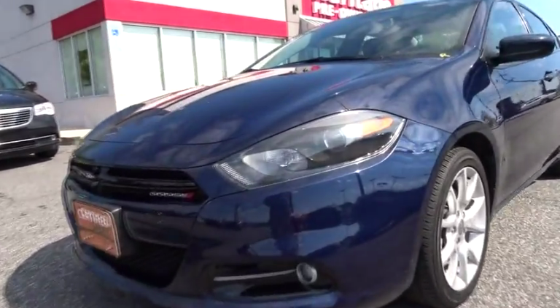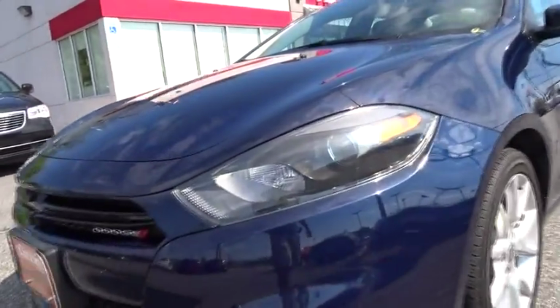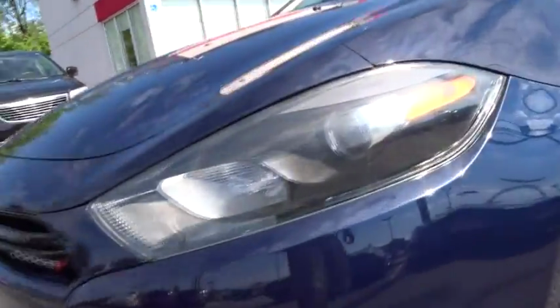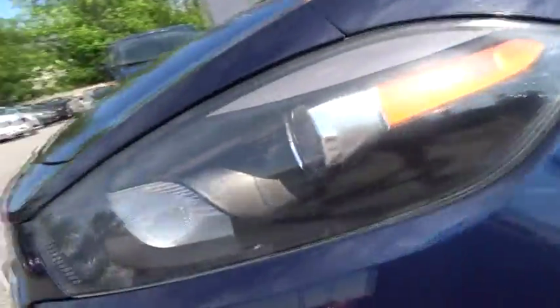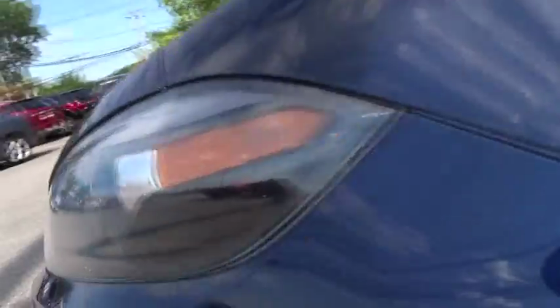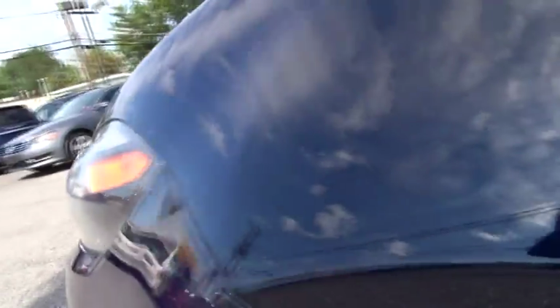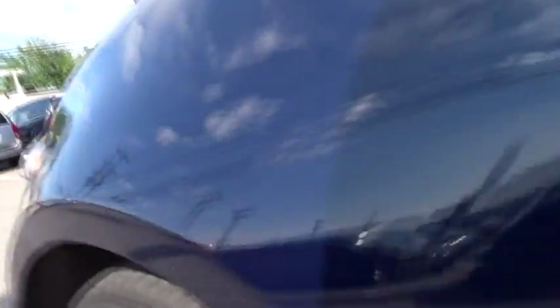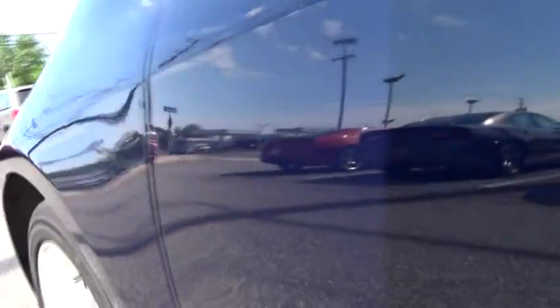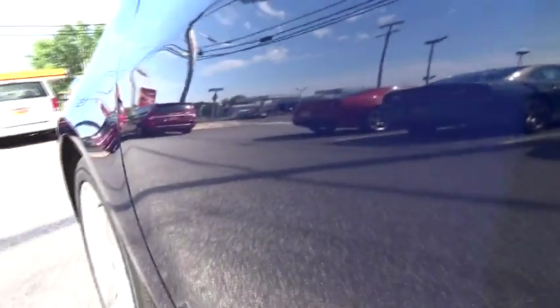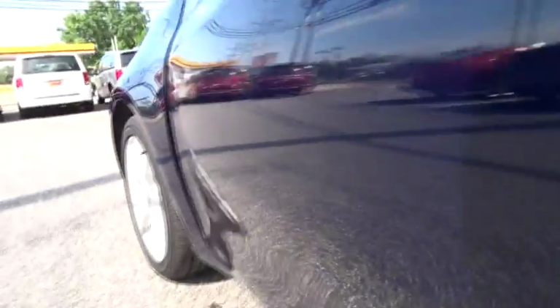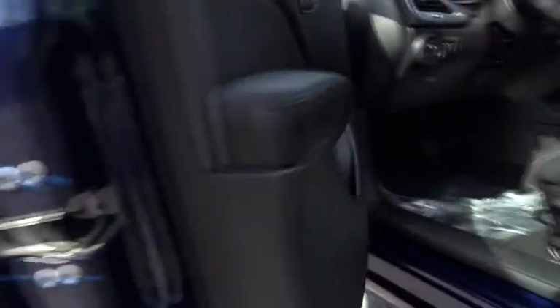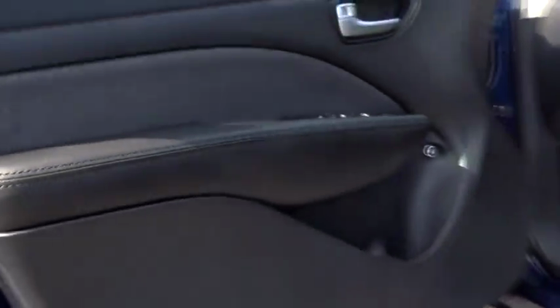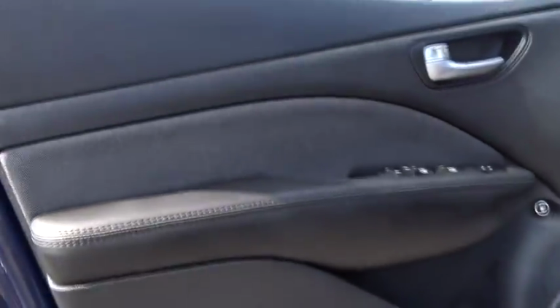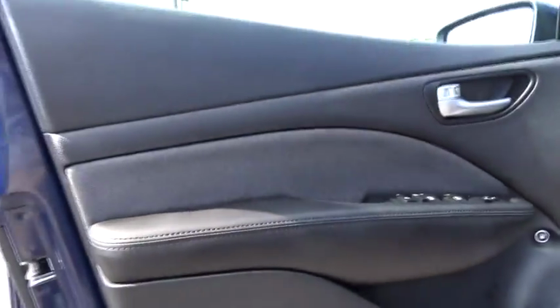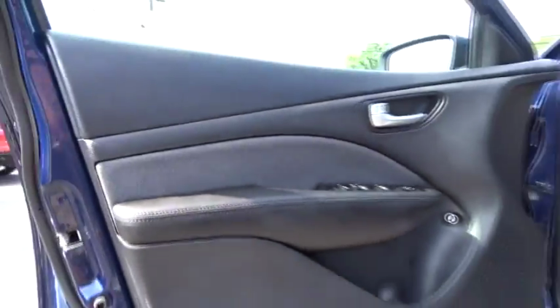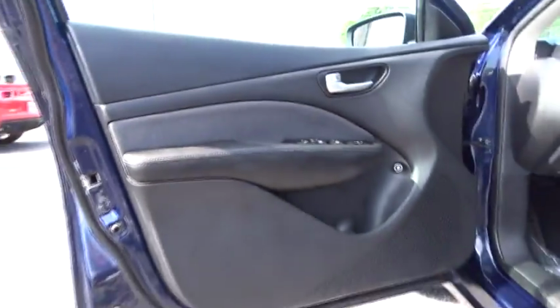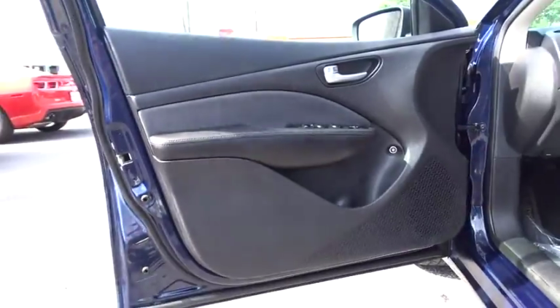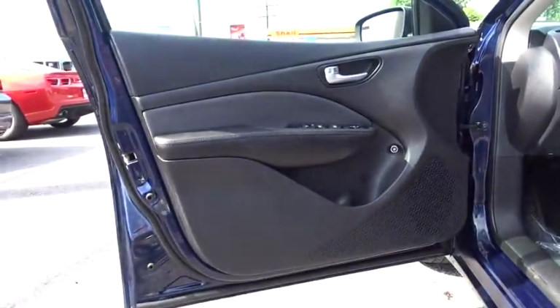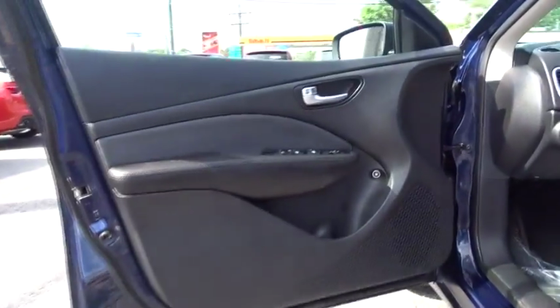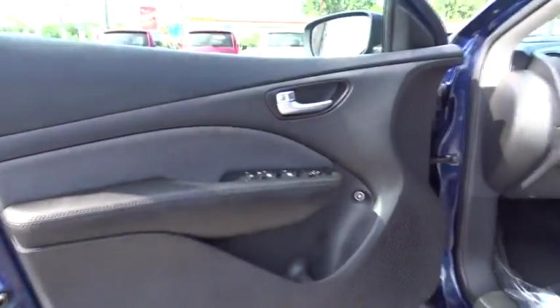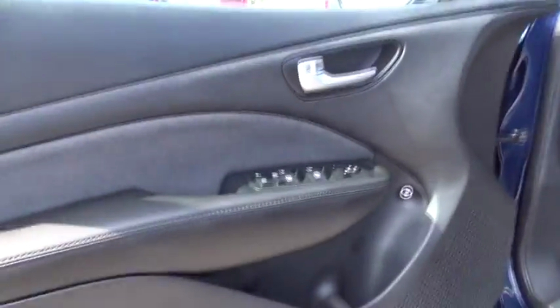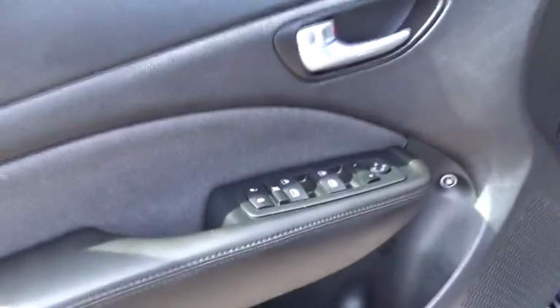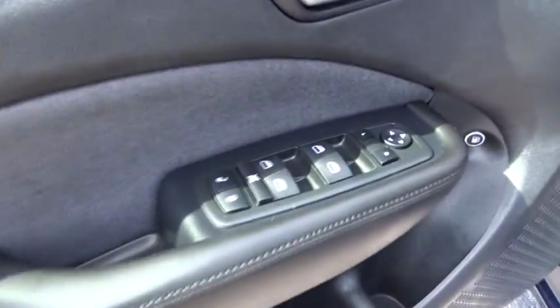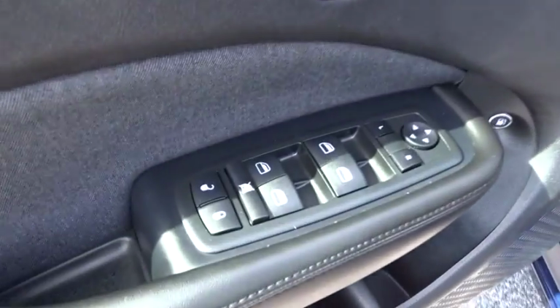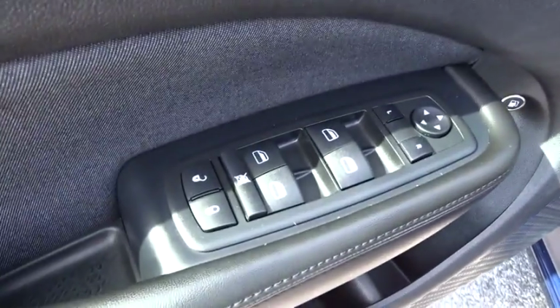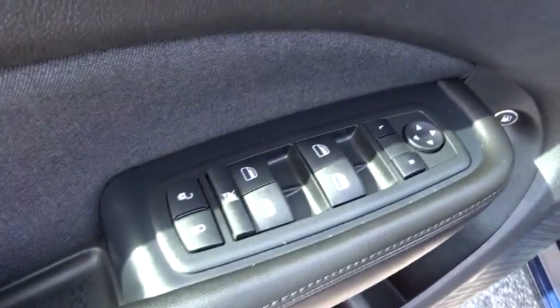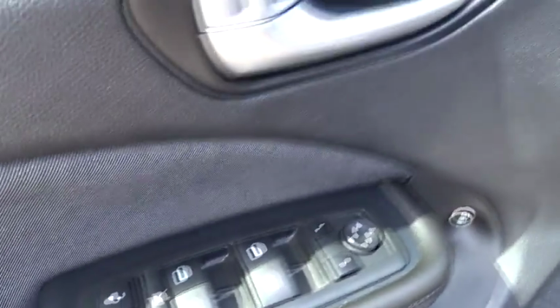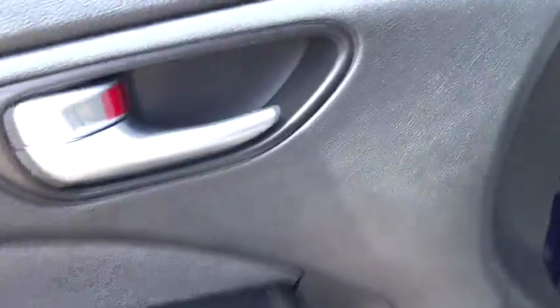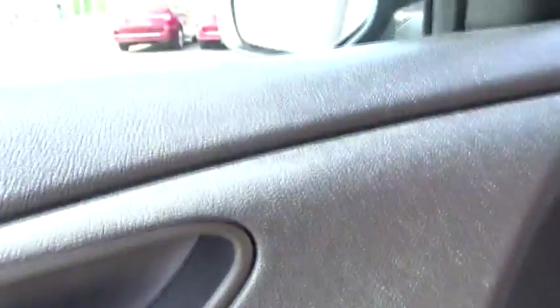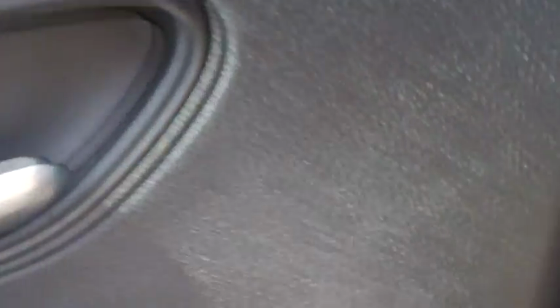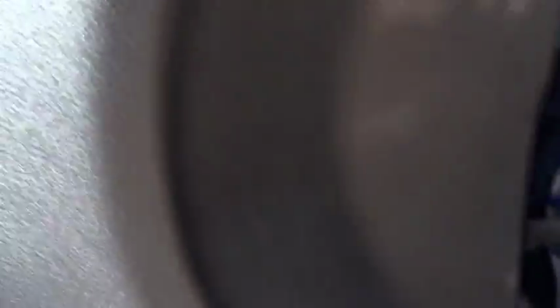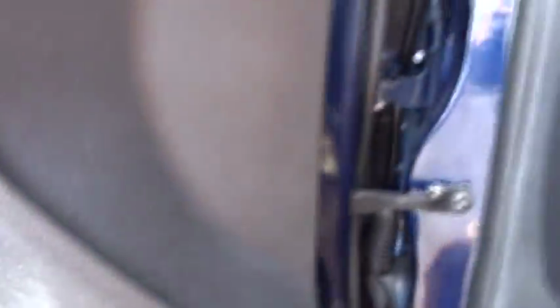Power windows, CD player, passenger airbag, power door locks, MP3 player, security system, air conditioning, auxiliary audio input. This vehicle is Carfax certified one owner and qualifies for Carfax buy-back guarantee.